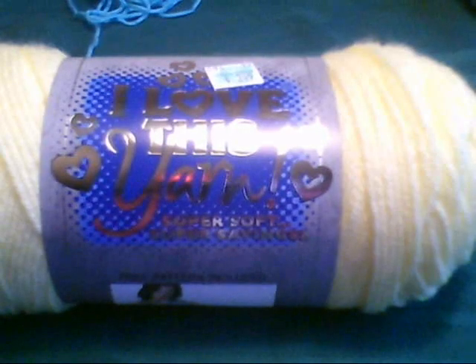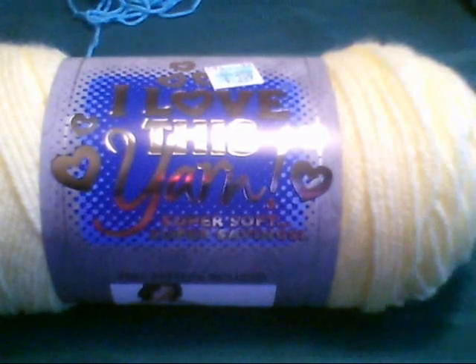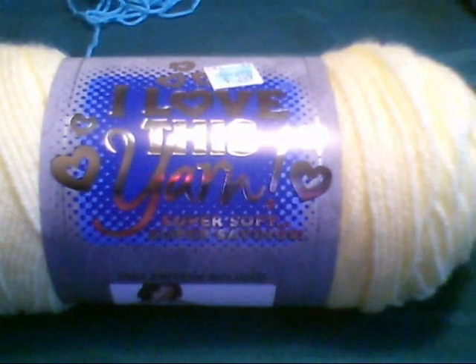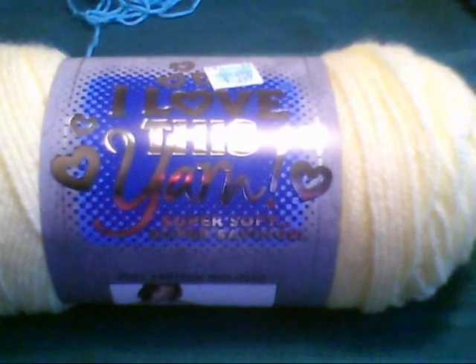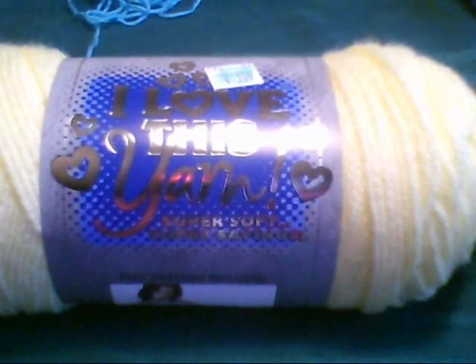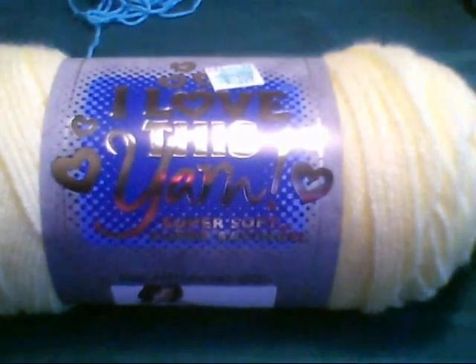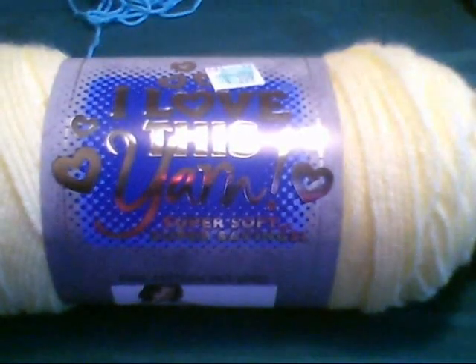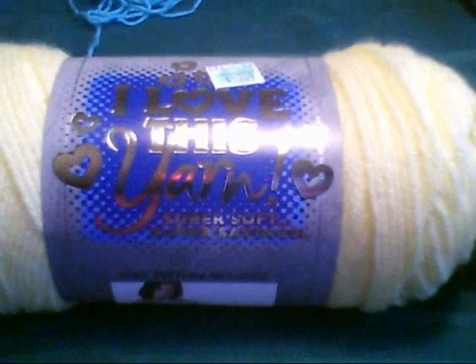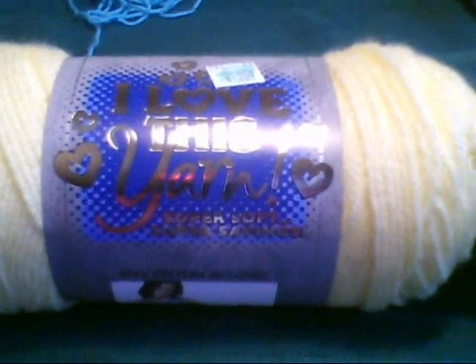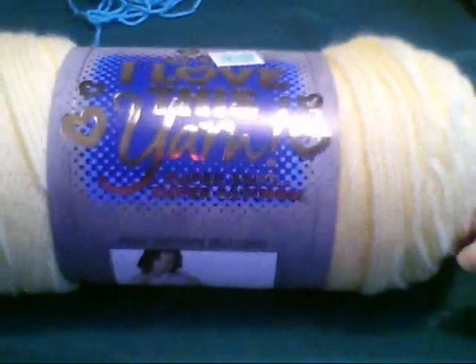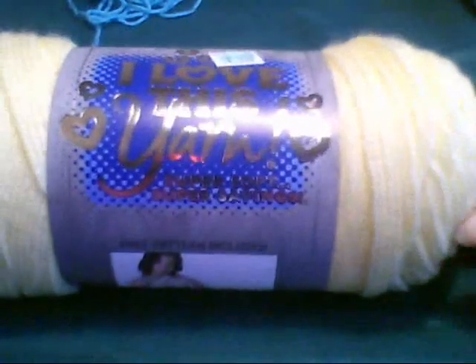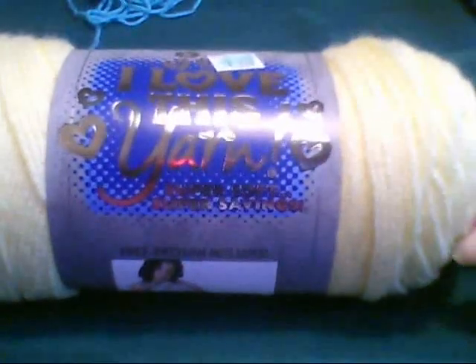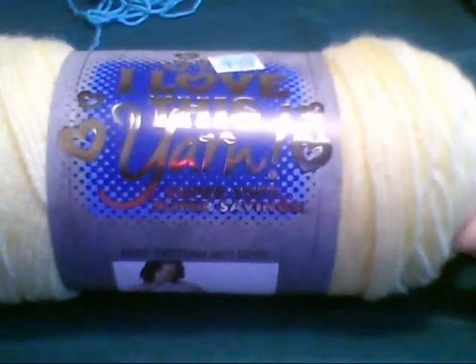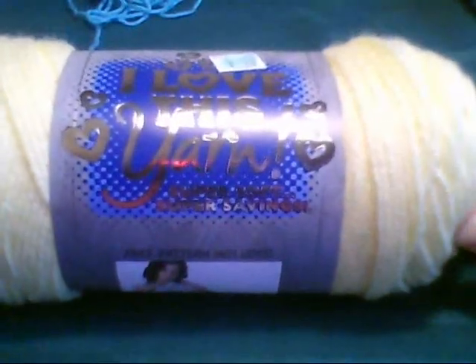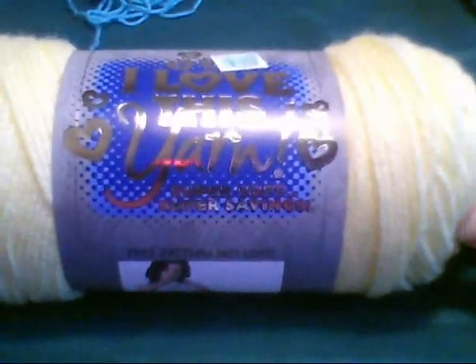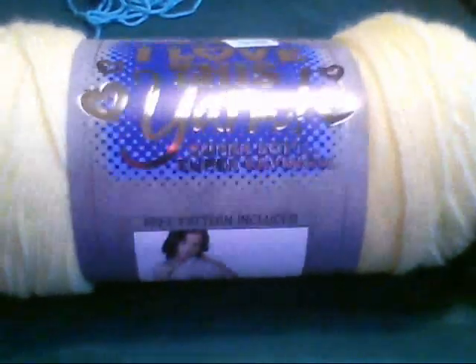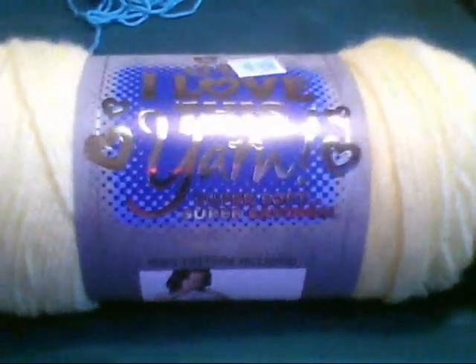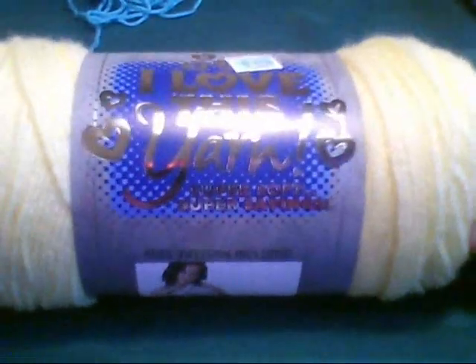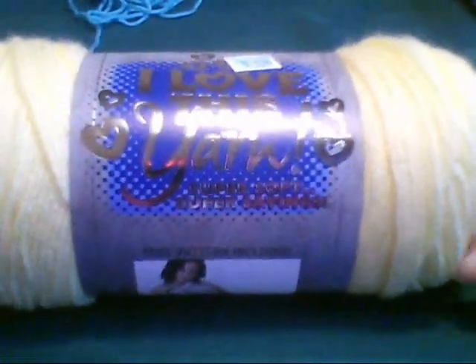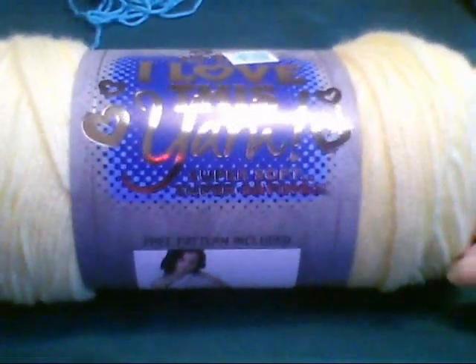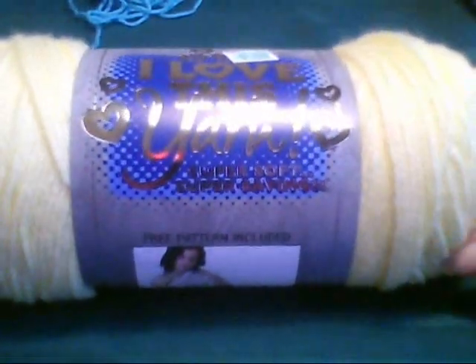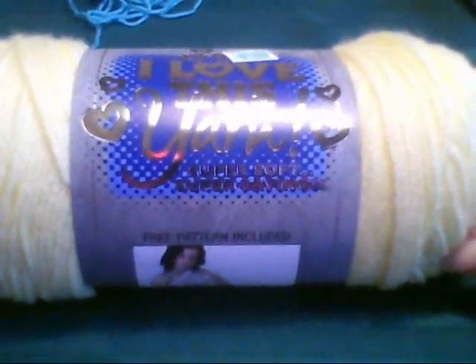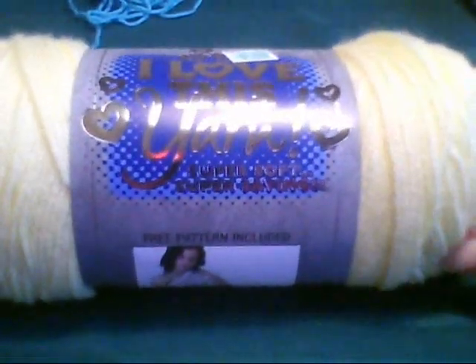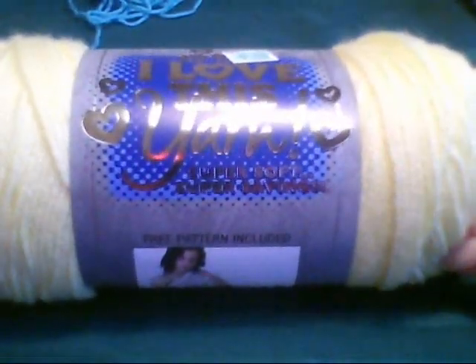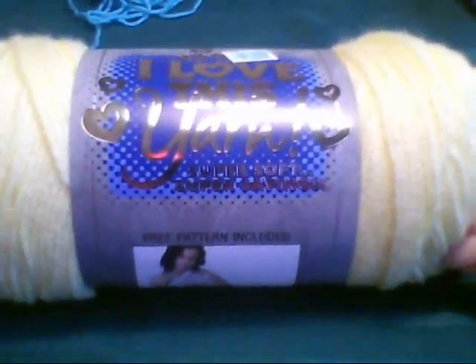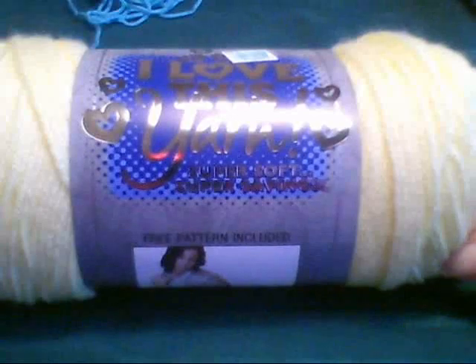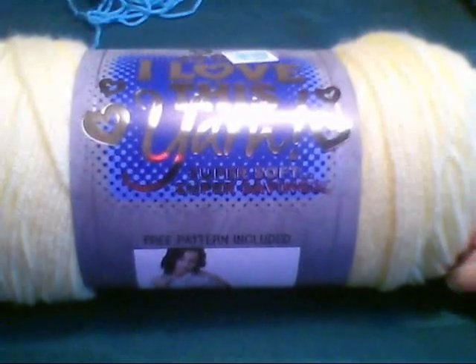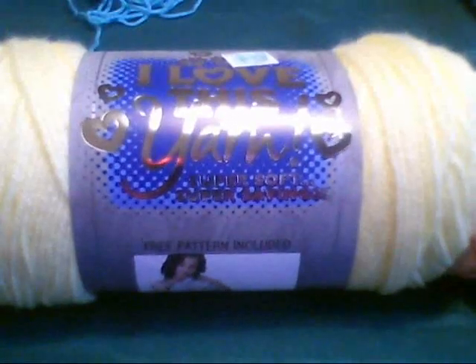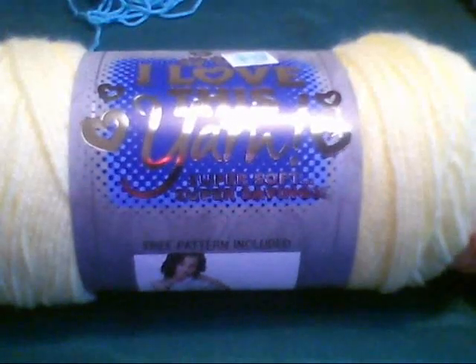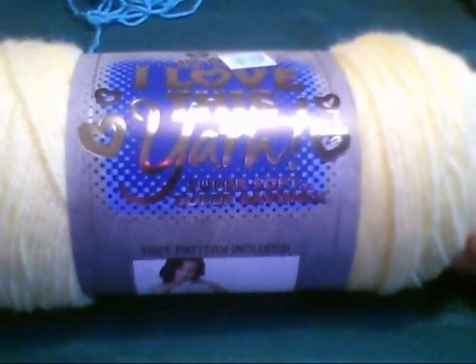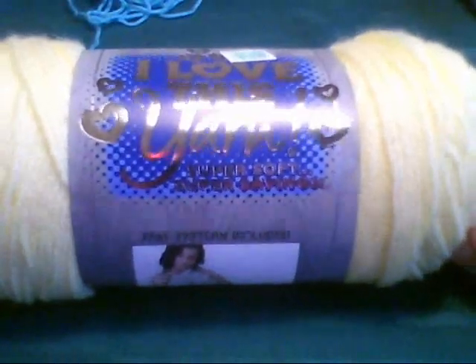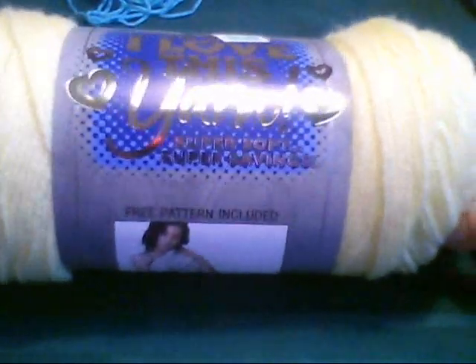Hi, Andy. Before we get started, I thought I should tell you that you always have to make sure you have the right yarn and enough yarn for each project that you're working on.